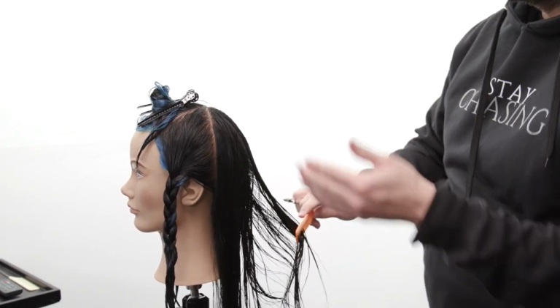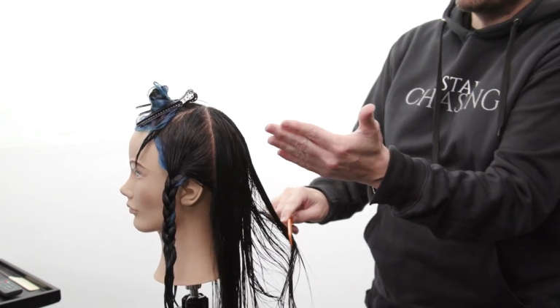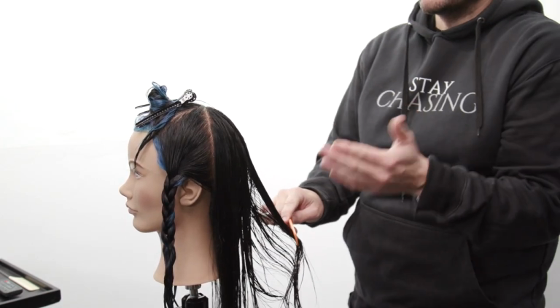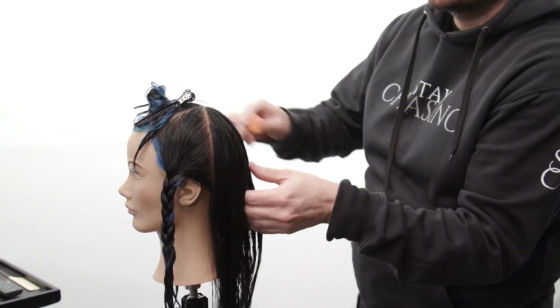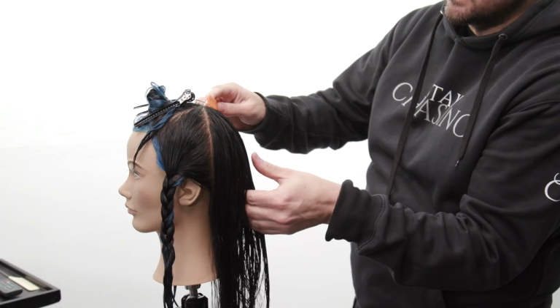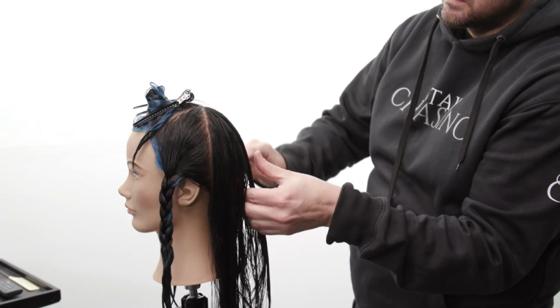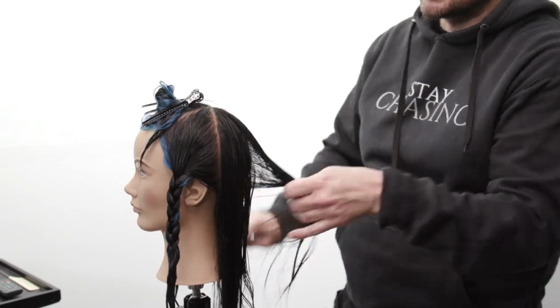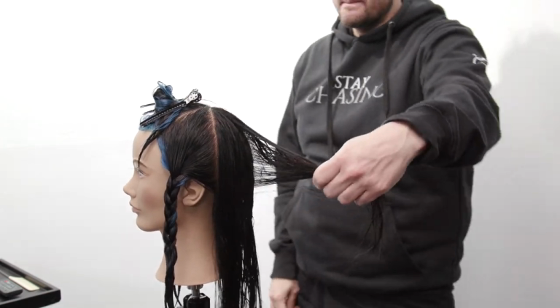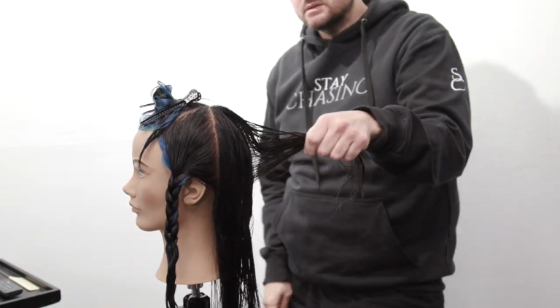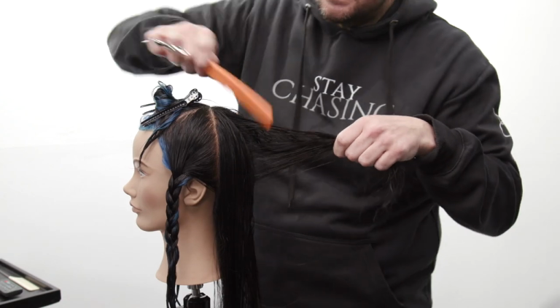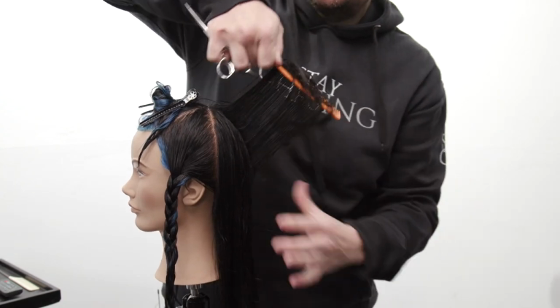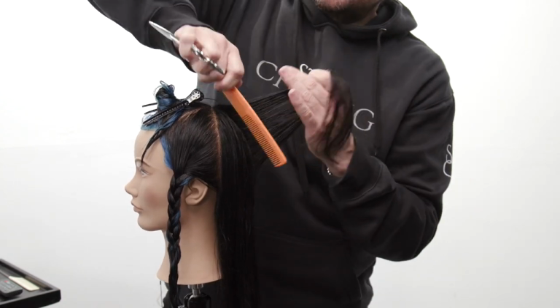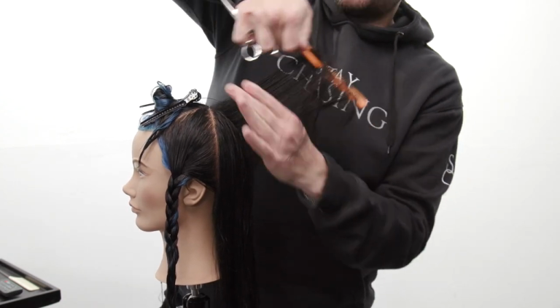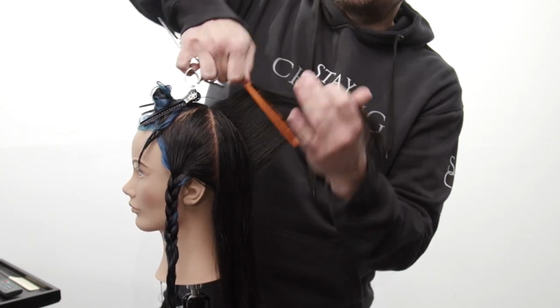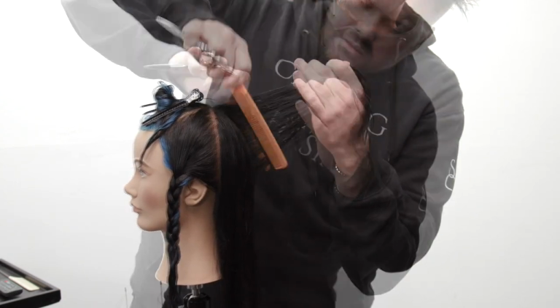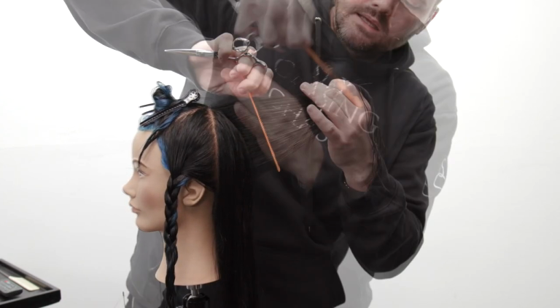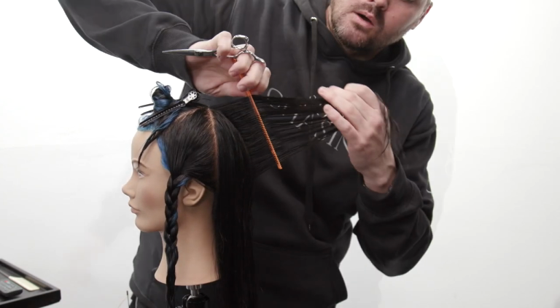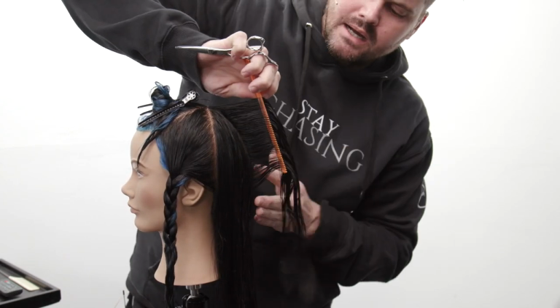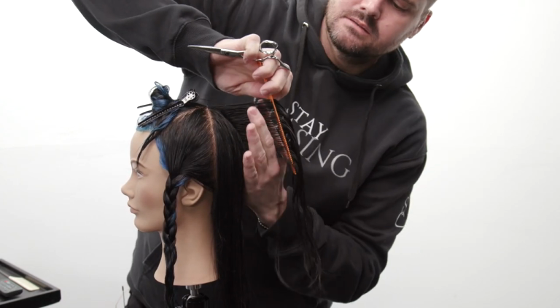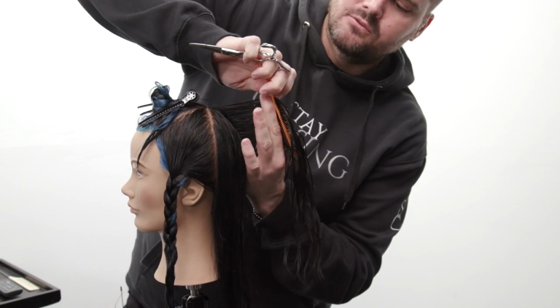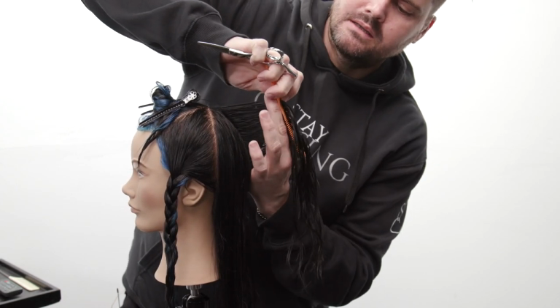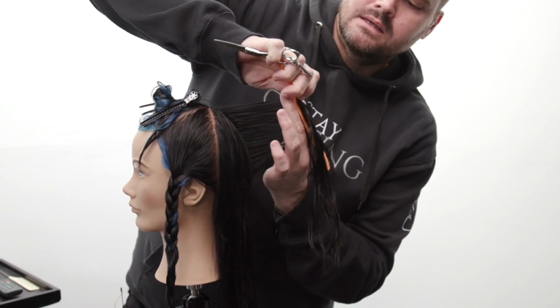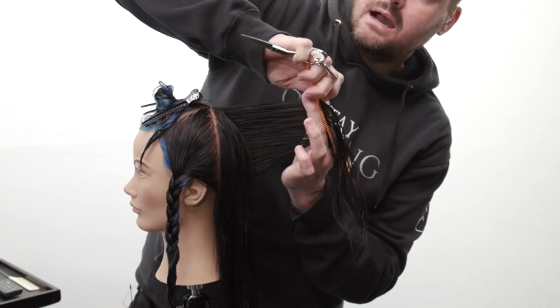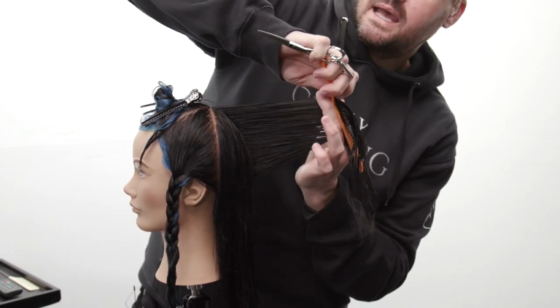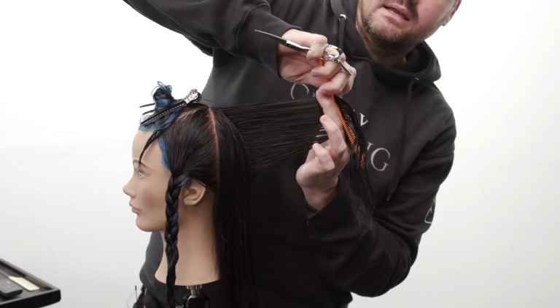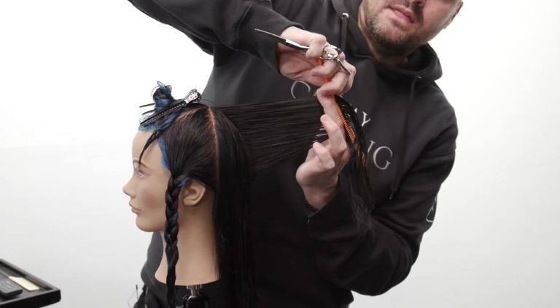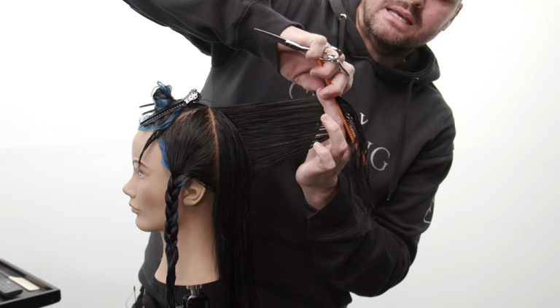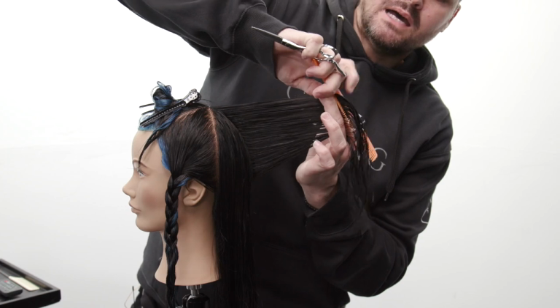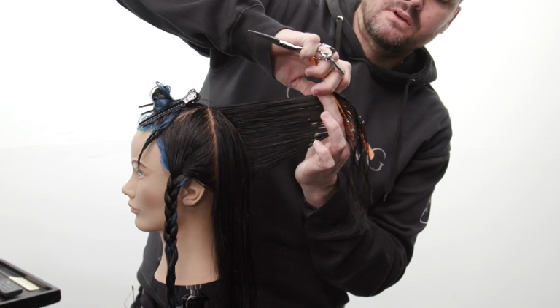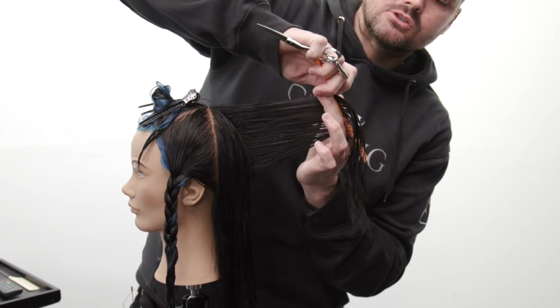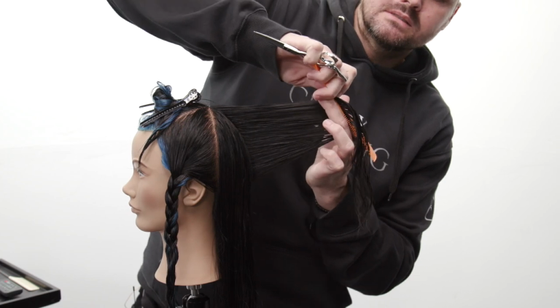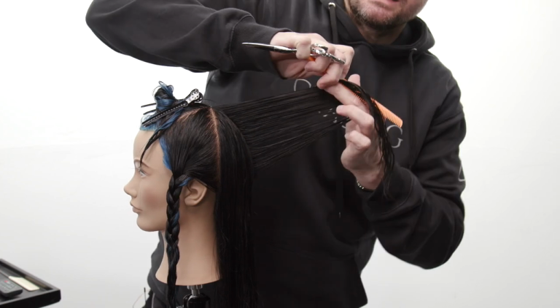Now I'll just continue taking those vertical sections all the way through the back, pulling everything straight back from where it lives, not over-directing it at all, and just working my way through it.